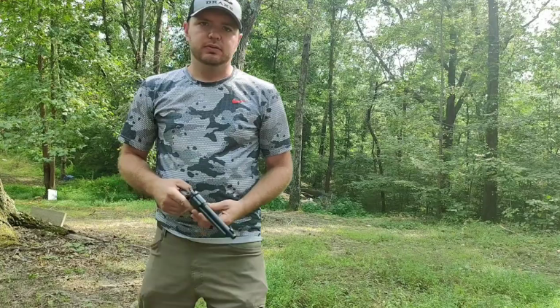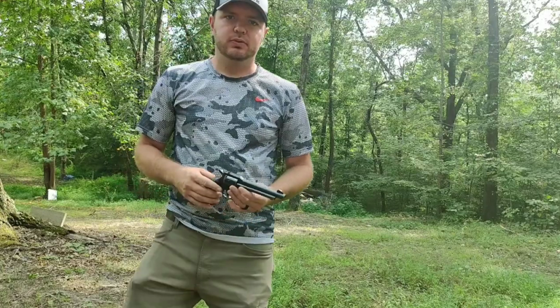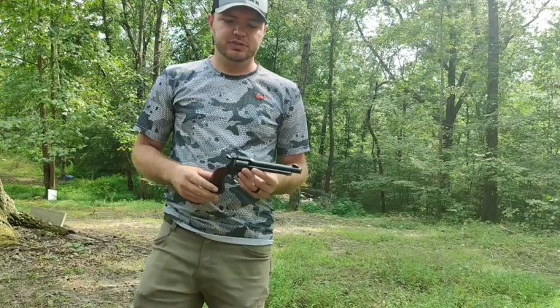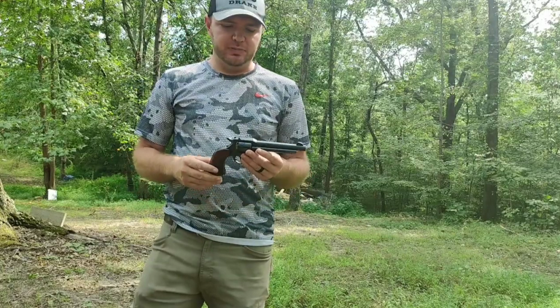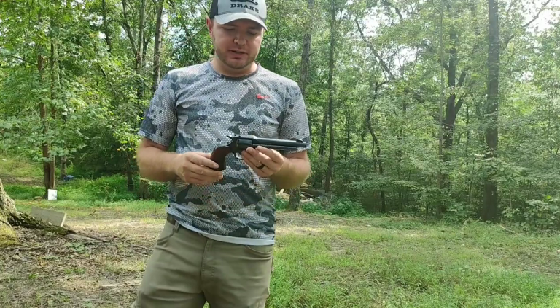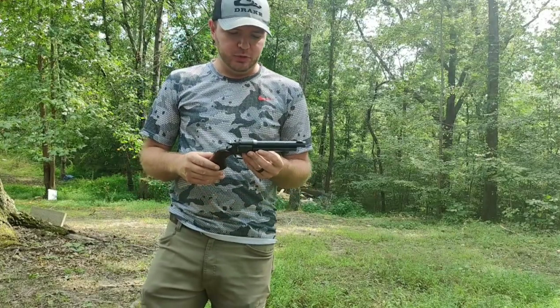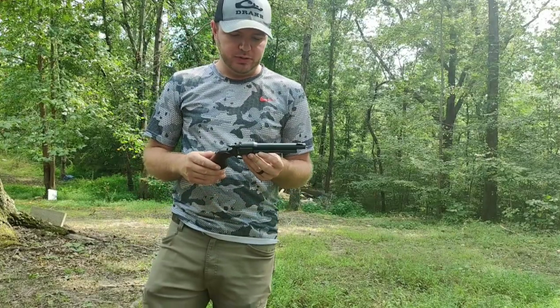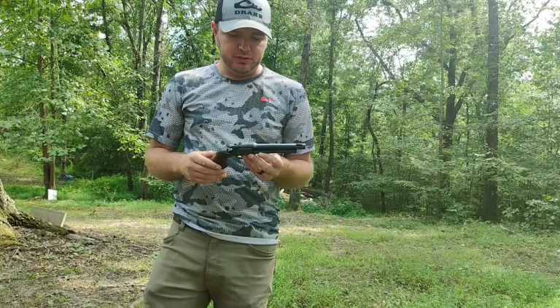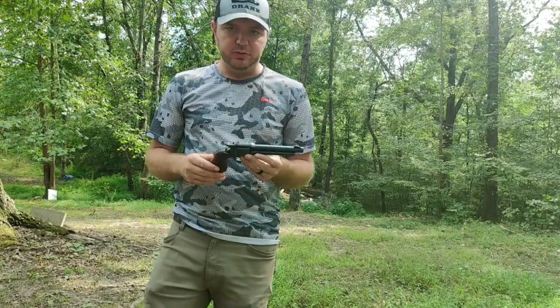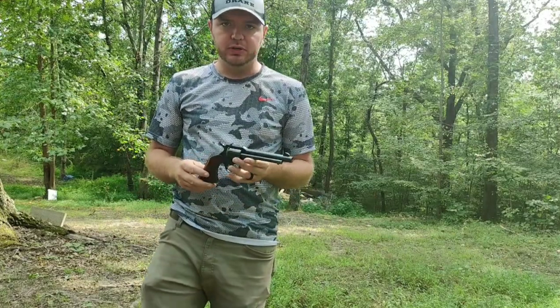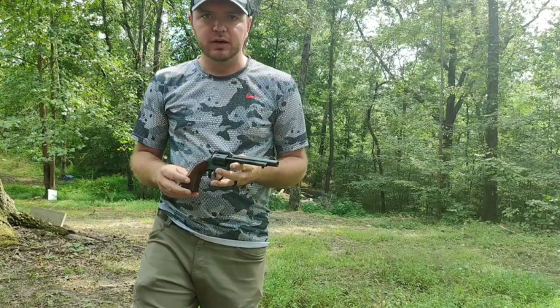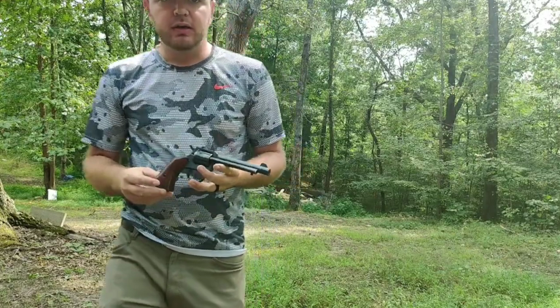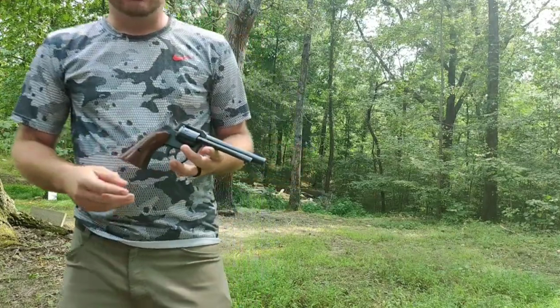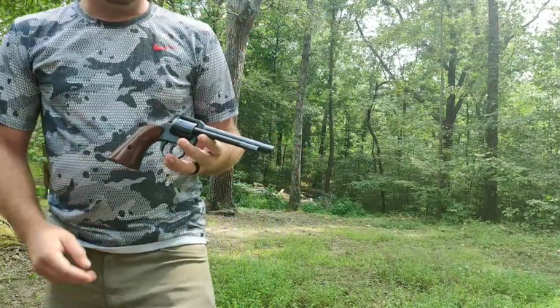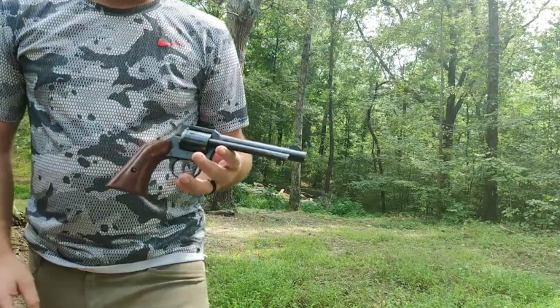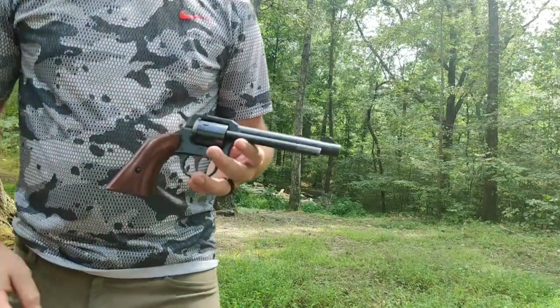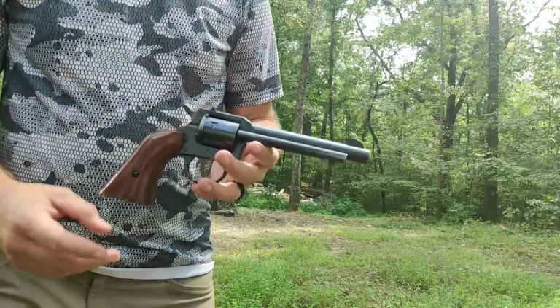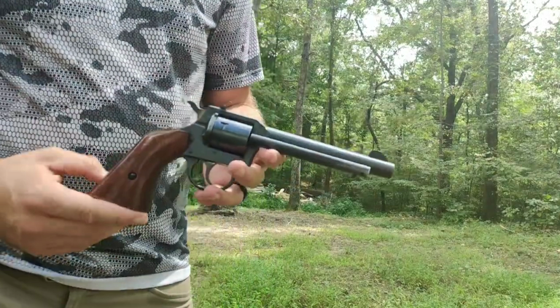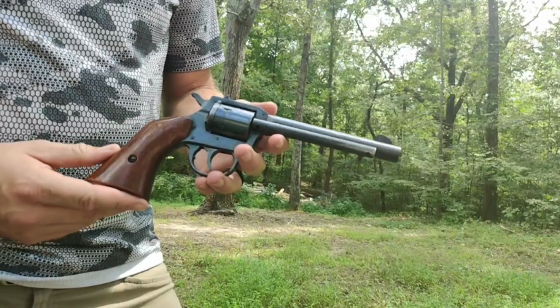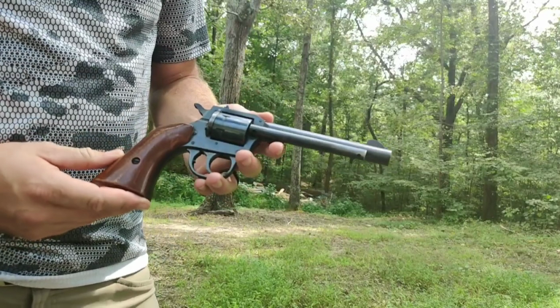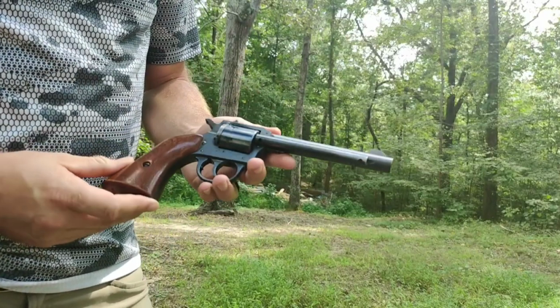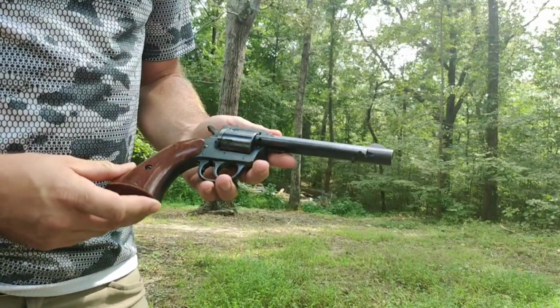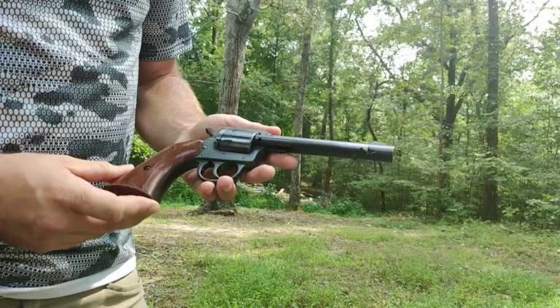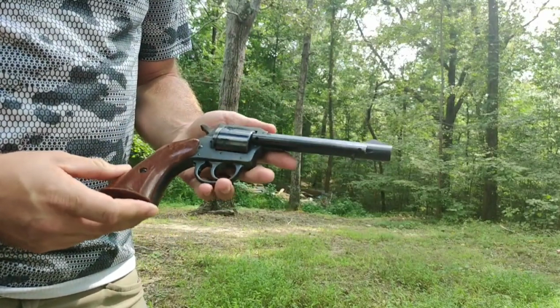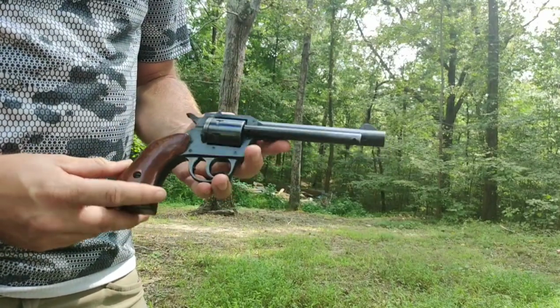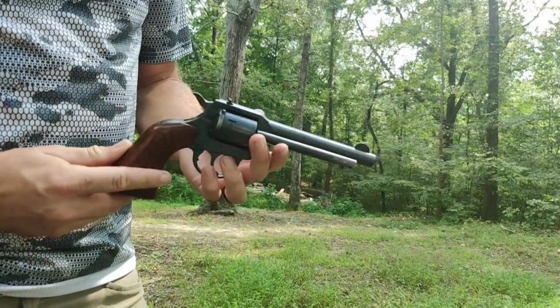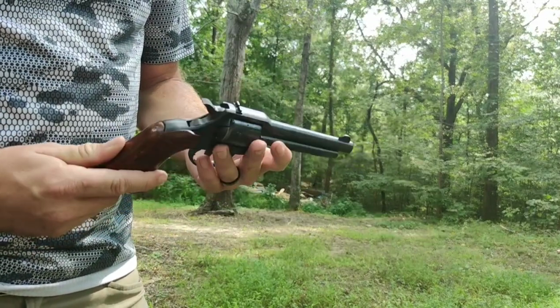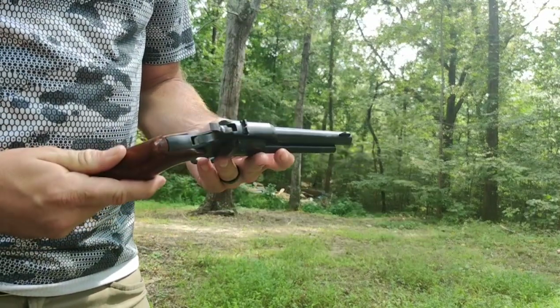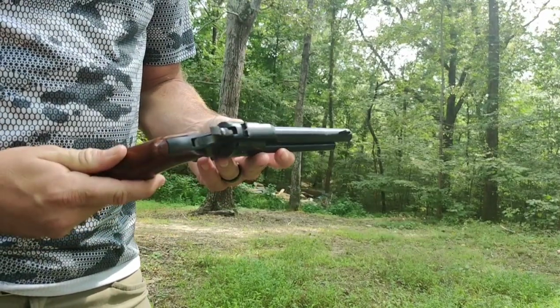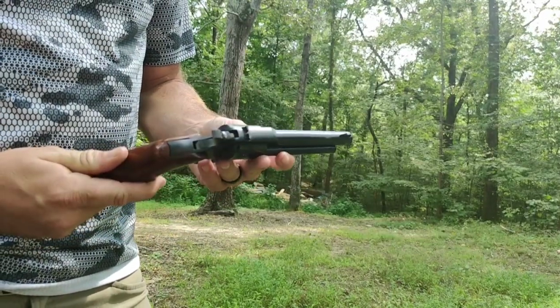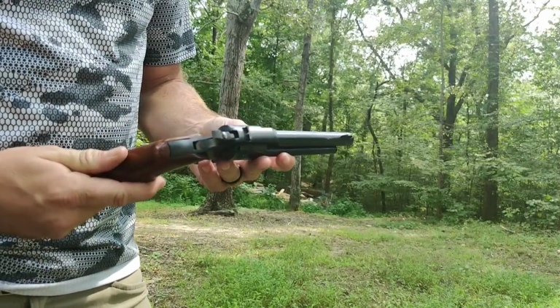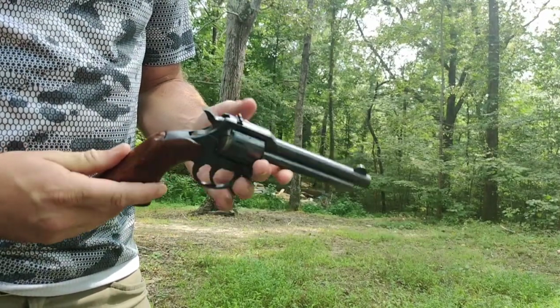What's up everybody? I hope all y'all are doing well. I wanted to show off this gun really quick. This is an H&R Model 649.